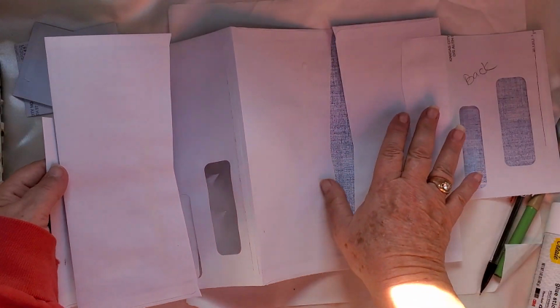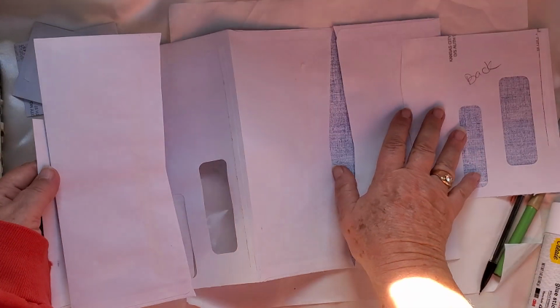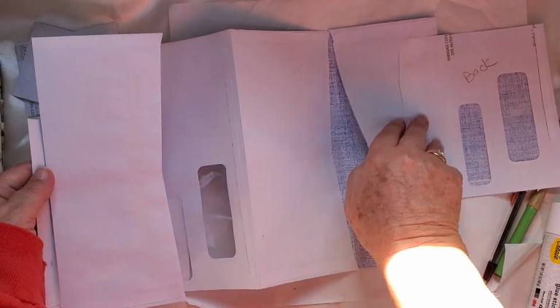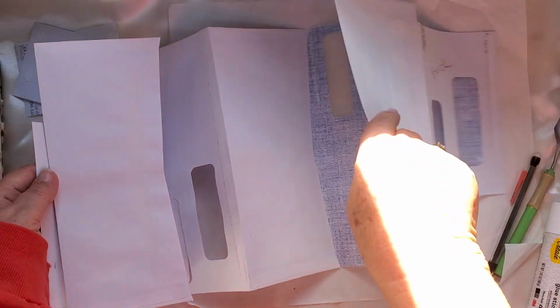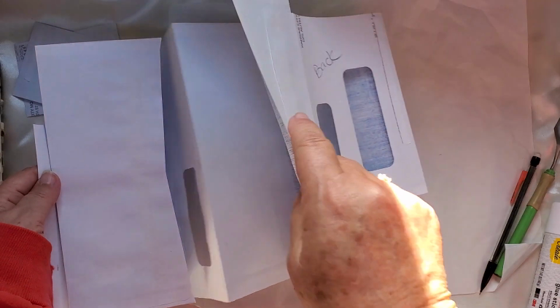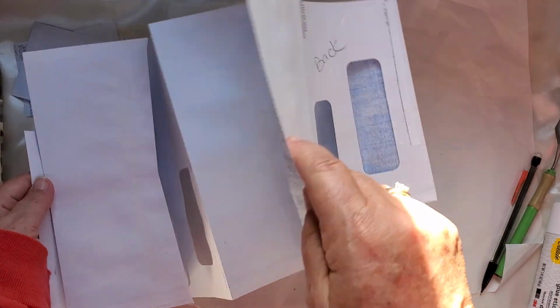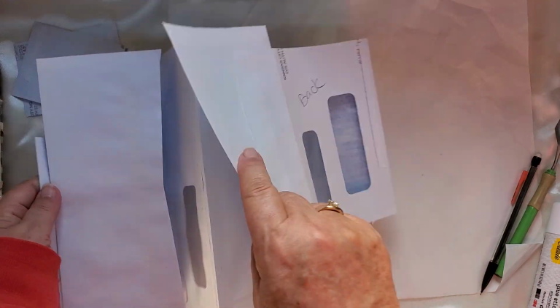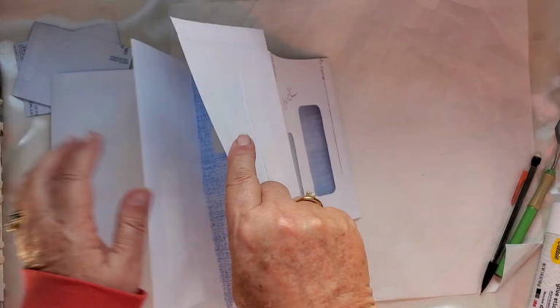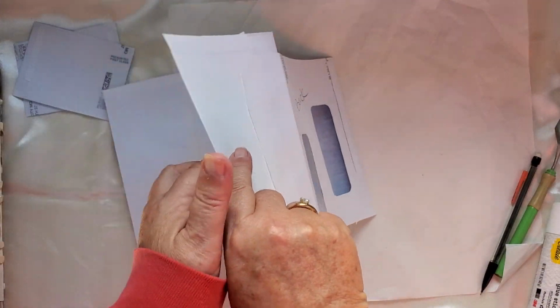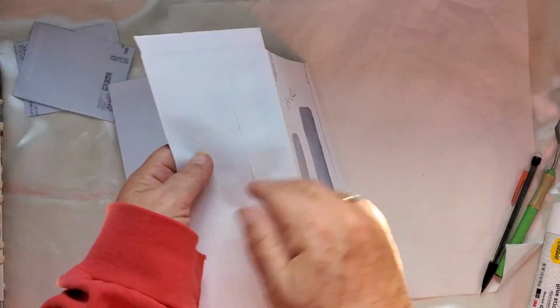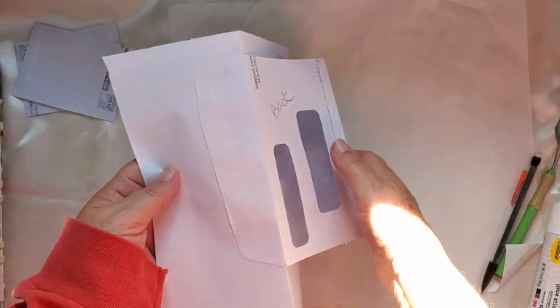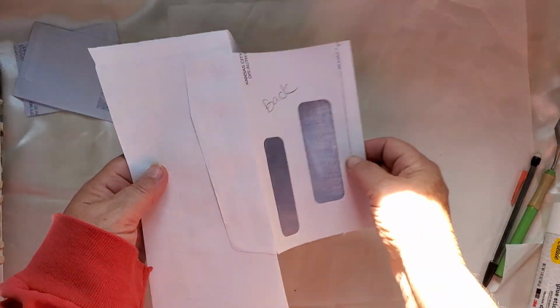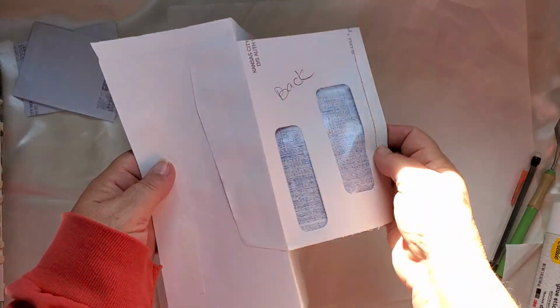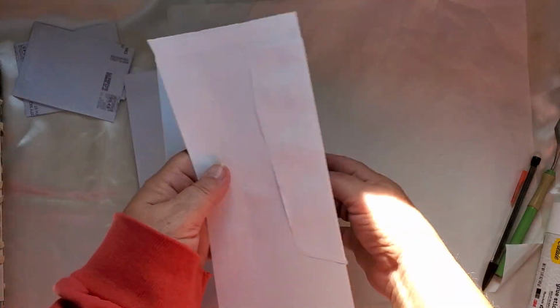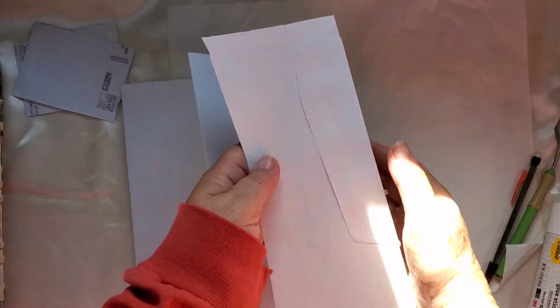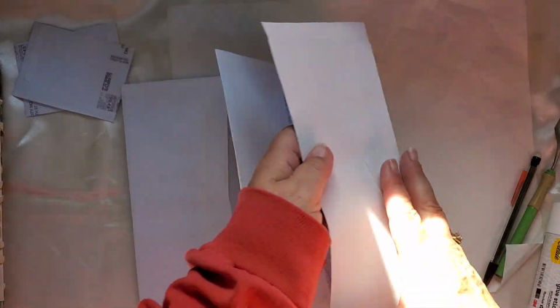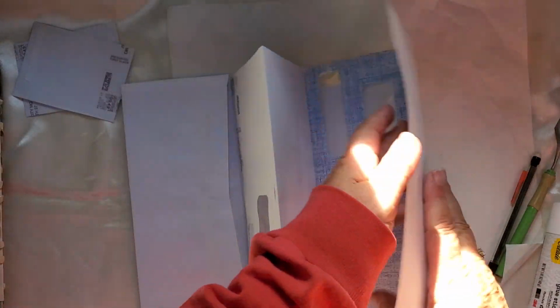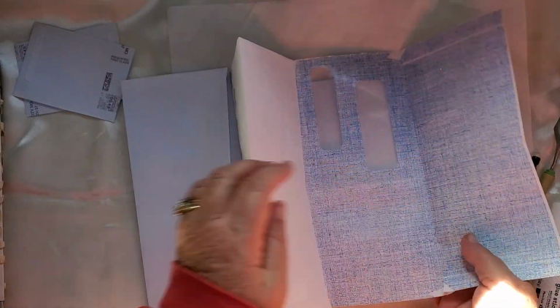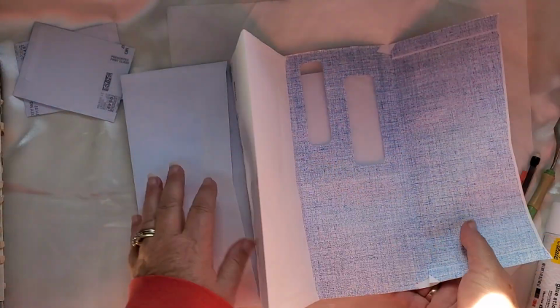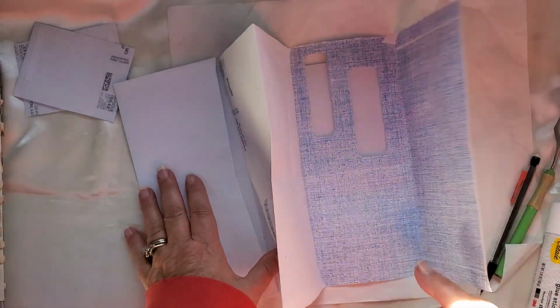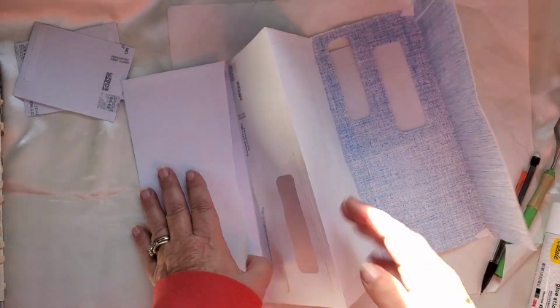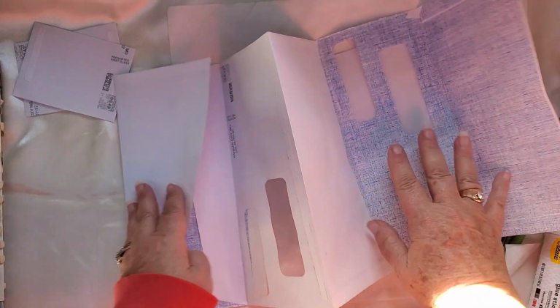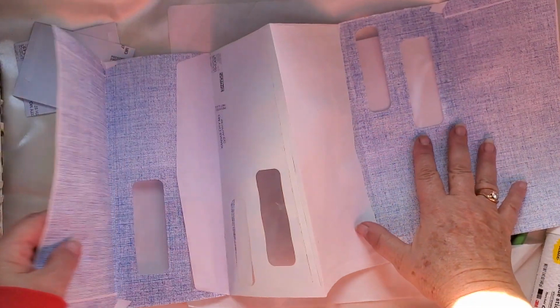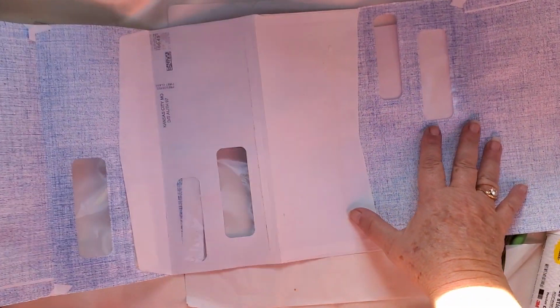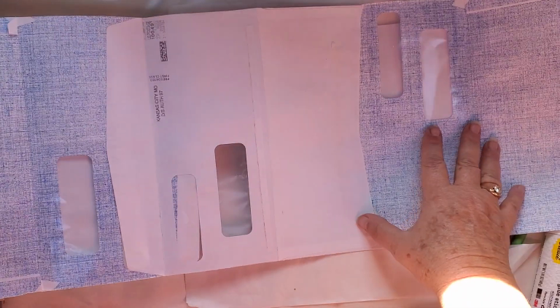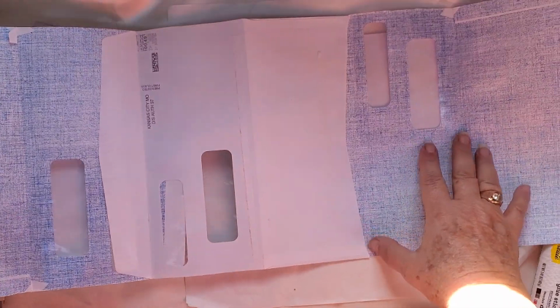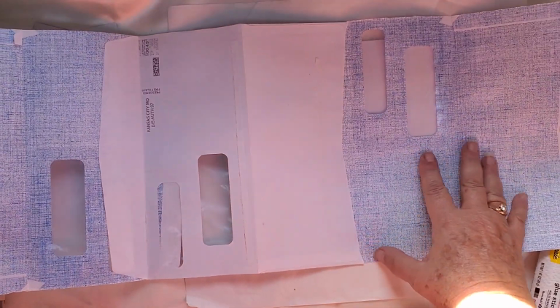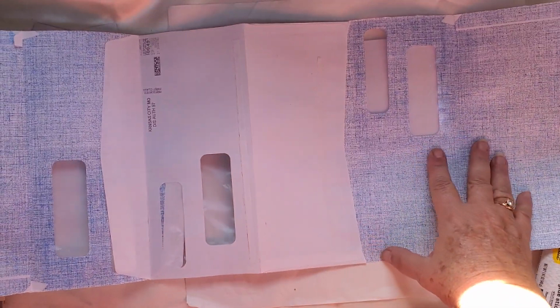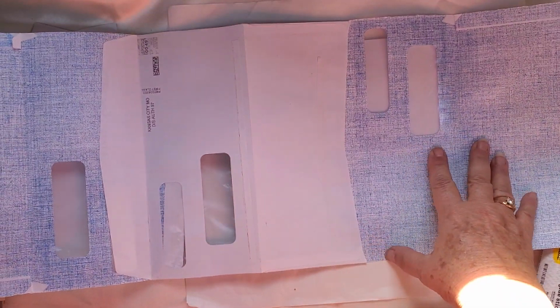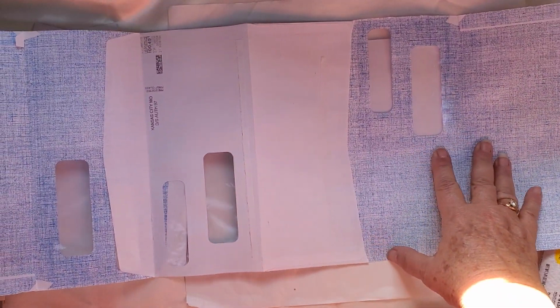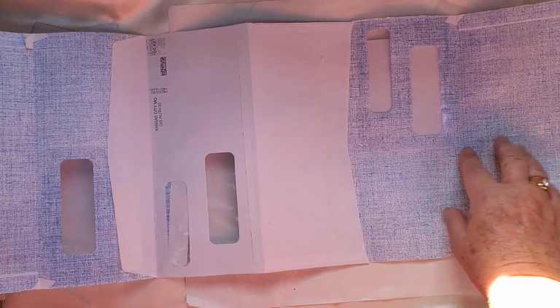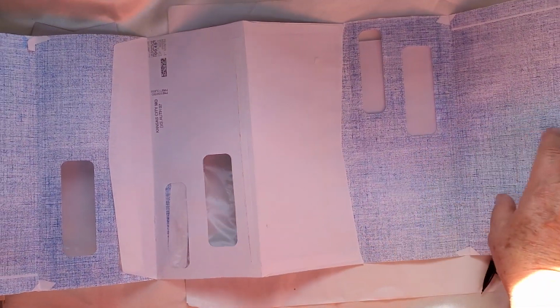Let me open it up all the way so you can see what it looks like completely open. This will go in into itself here — so when that's open like that, you don't see any of the pieces.